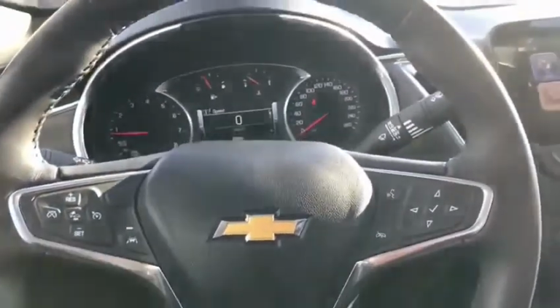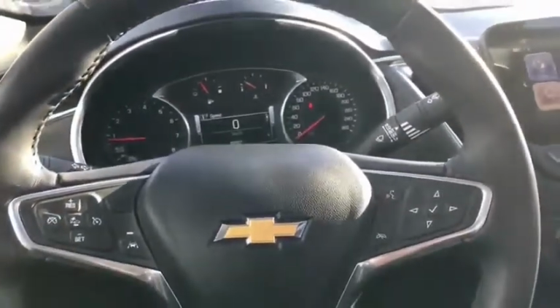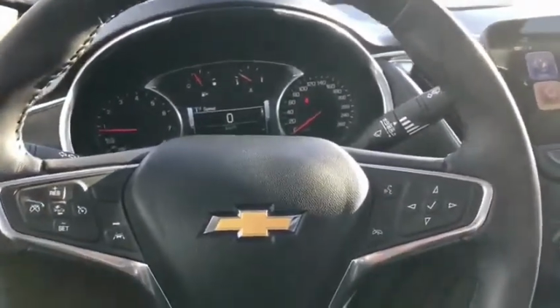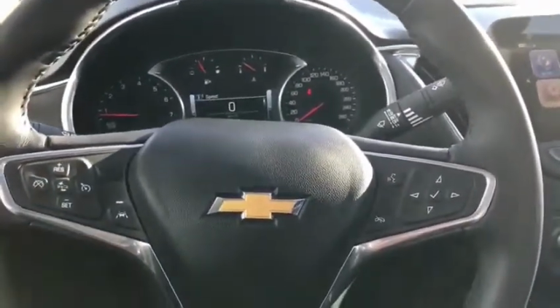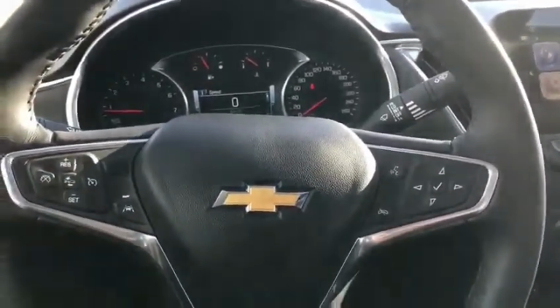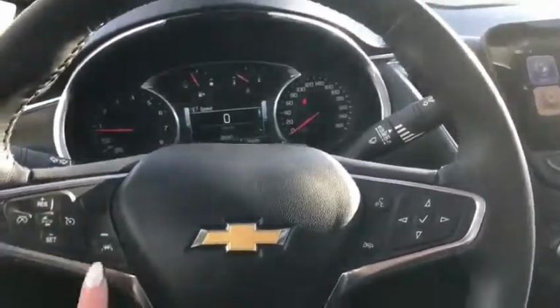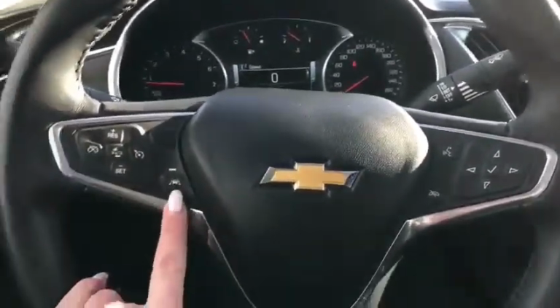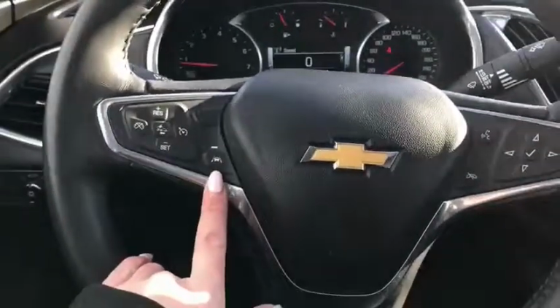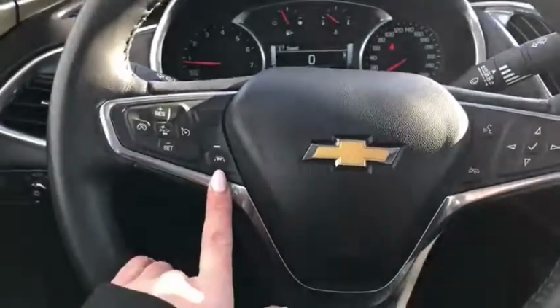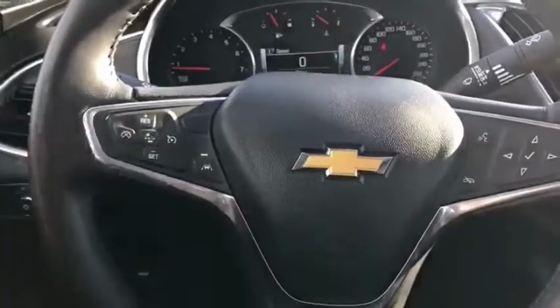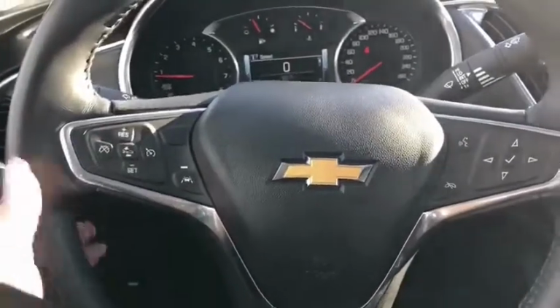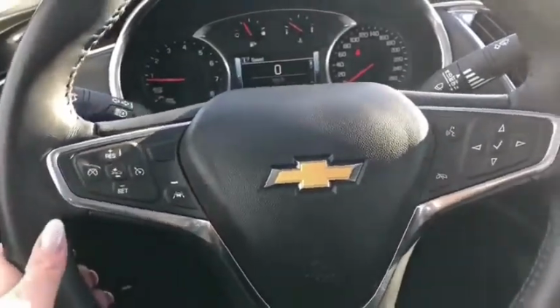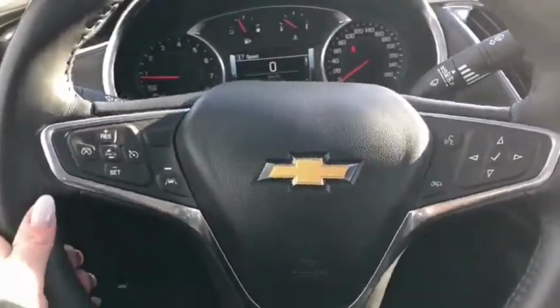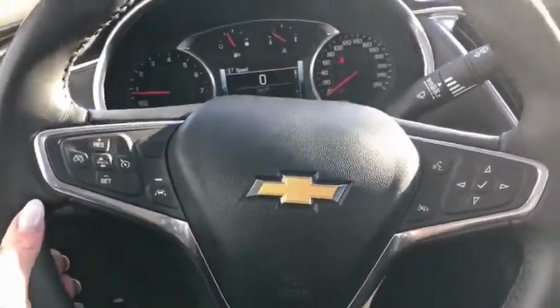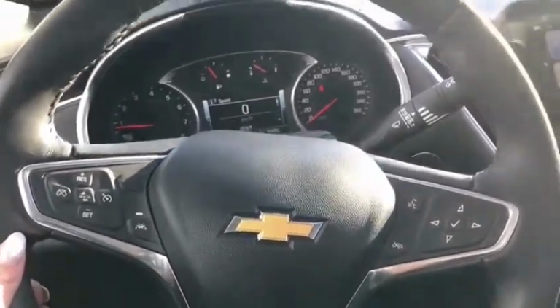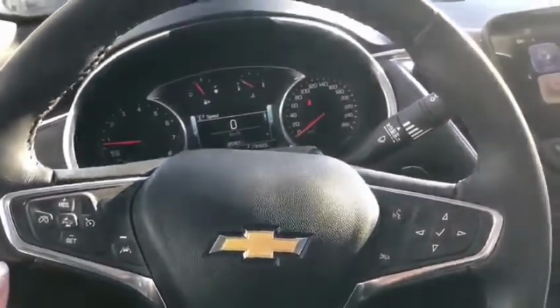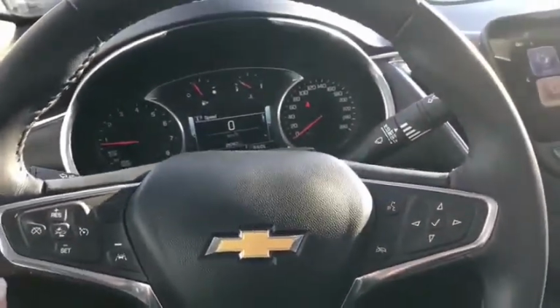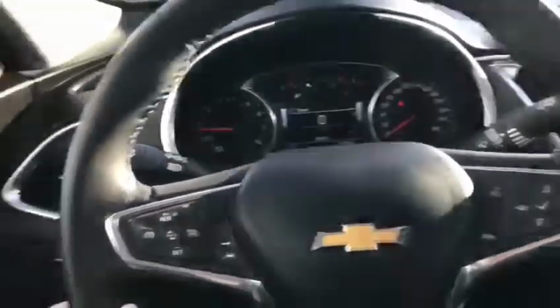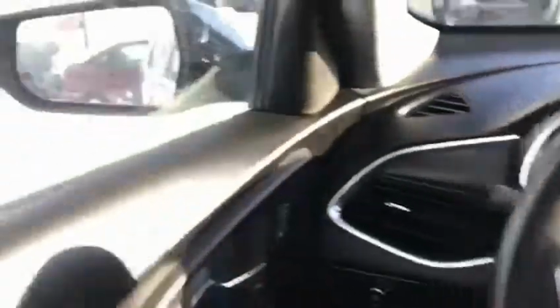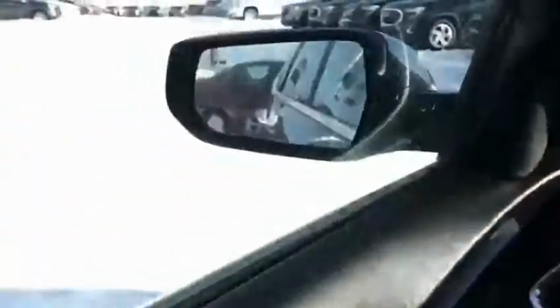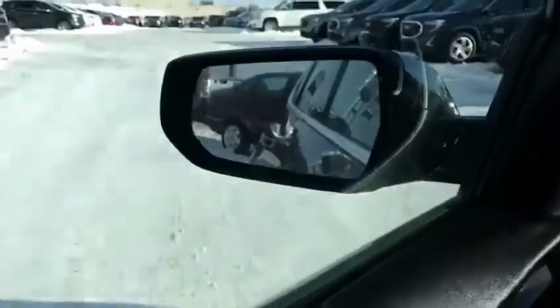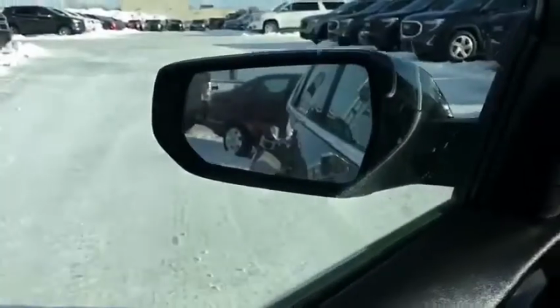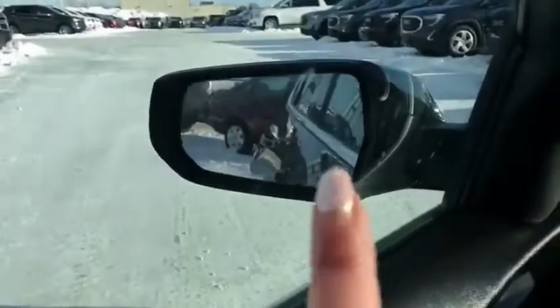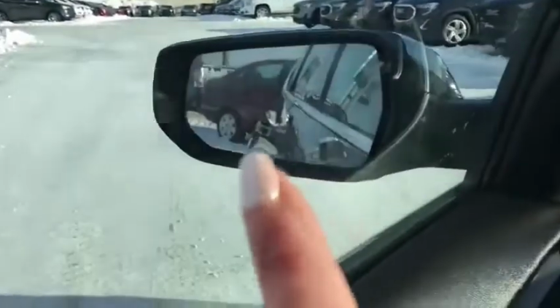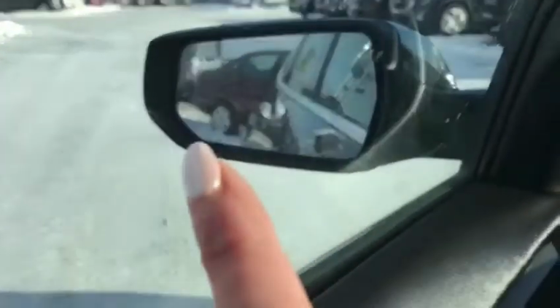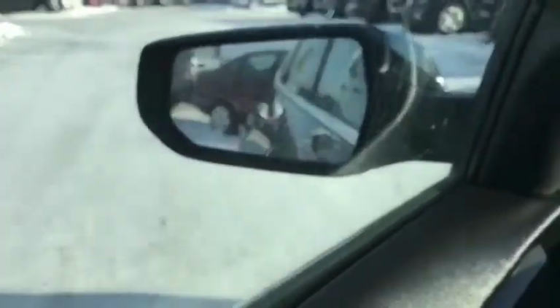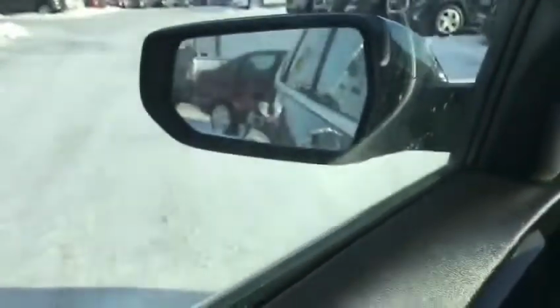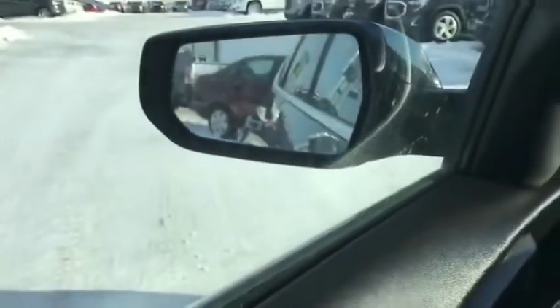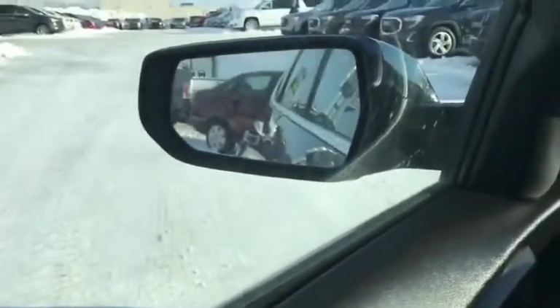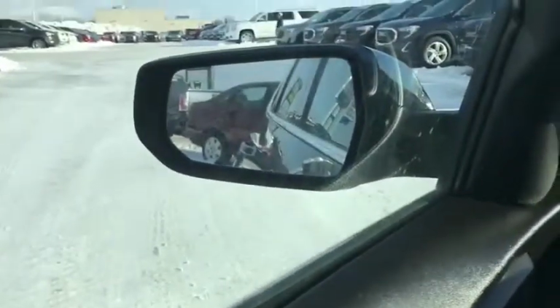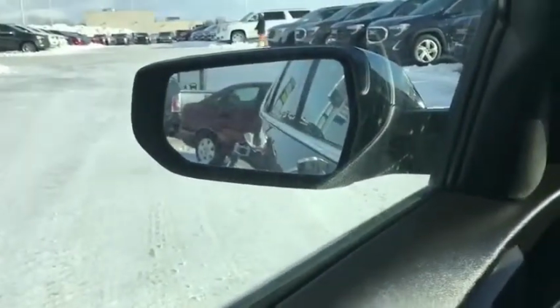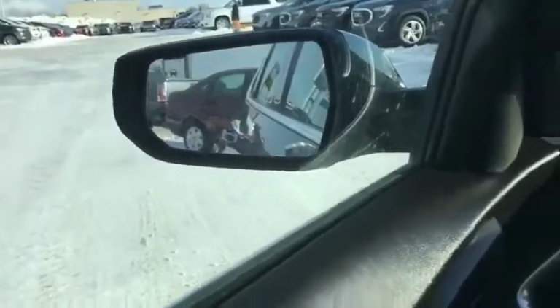I'm going to talk about a few of the safety features in this vehicle. One of them being your lane keep assist — if you're drifting out of your lane, the steering wheel will gently bring you back into your lane. You do have side blind zone alert; that indicator there in the mirror will light up bright amber if there's somebody in your blind spot.